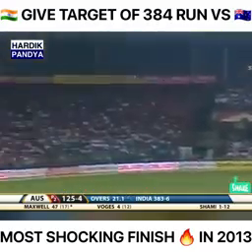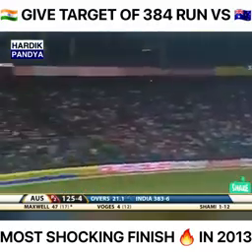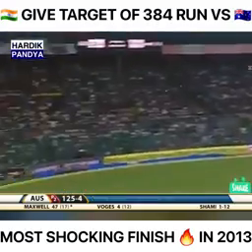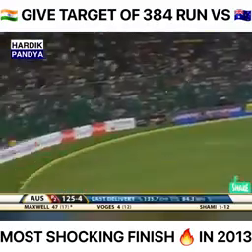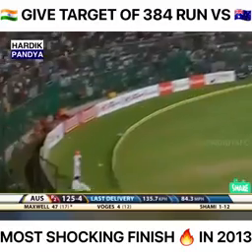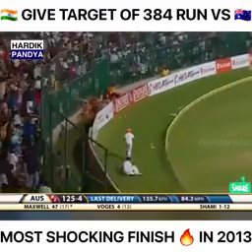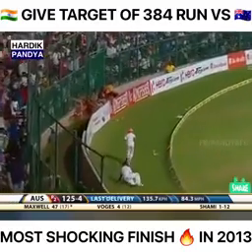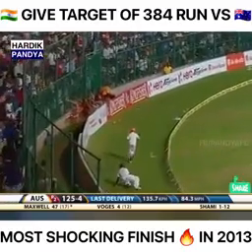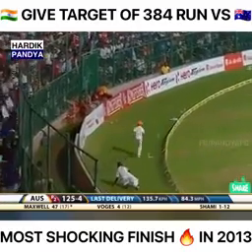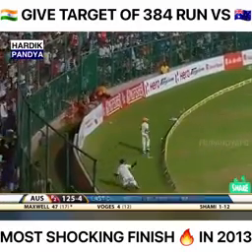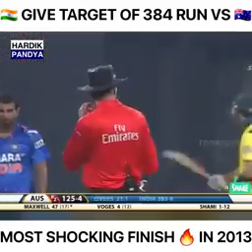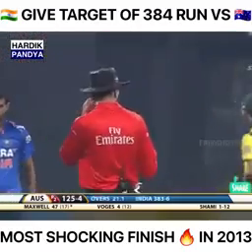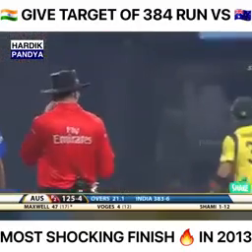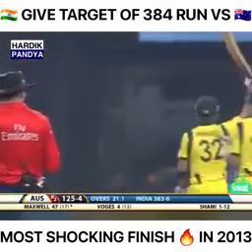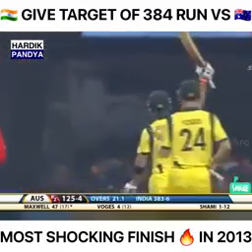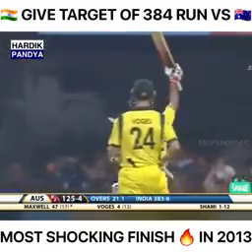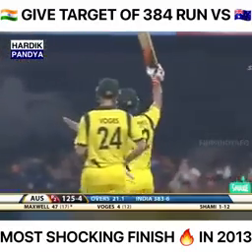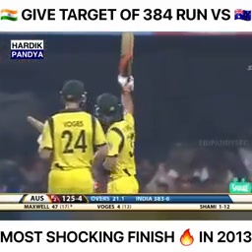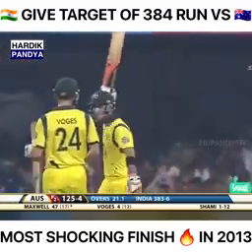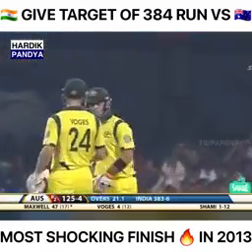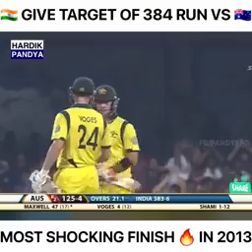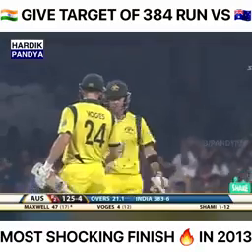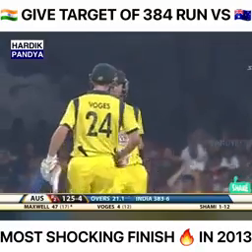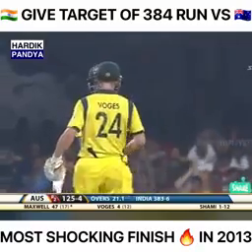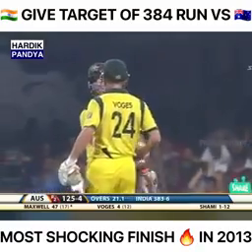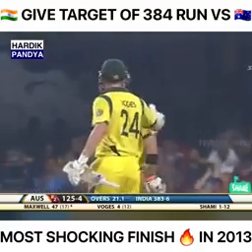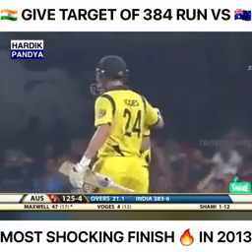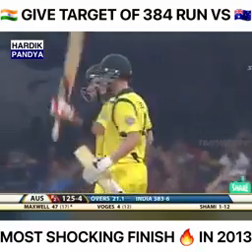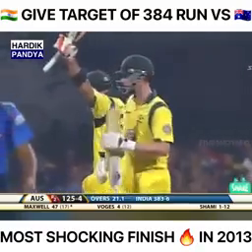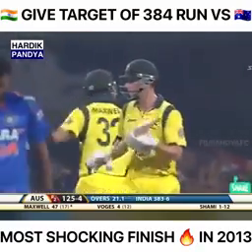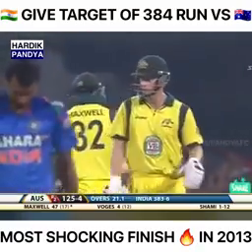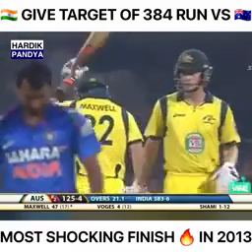How about that — another six! It goes over extra cover and it equals the Australian record for the fastest ODI fifty. His name goes alongside Simon O'Donnell.